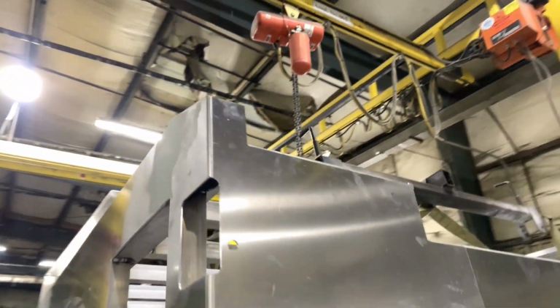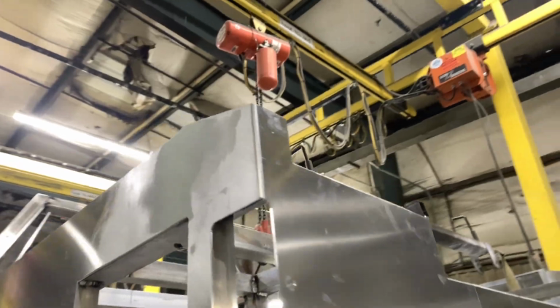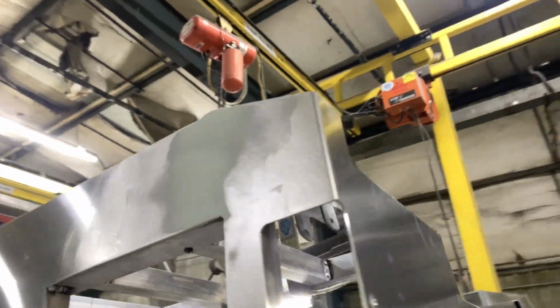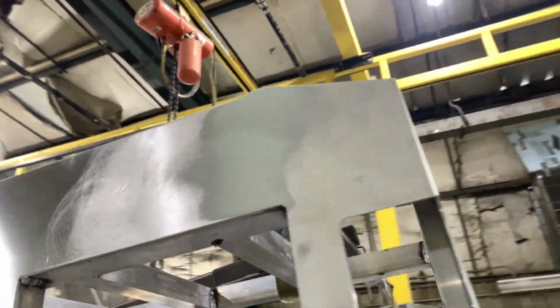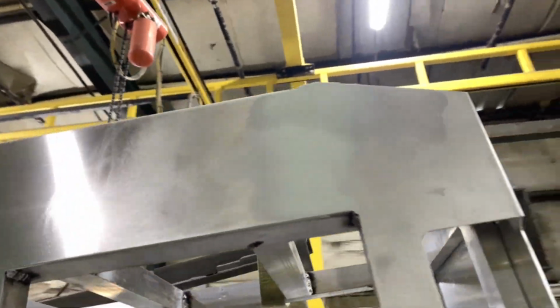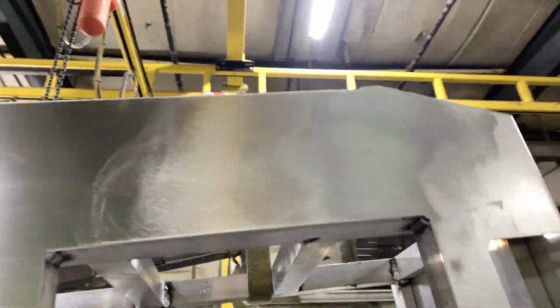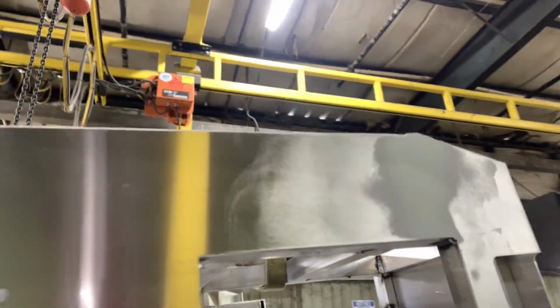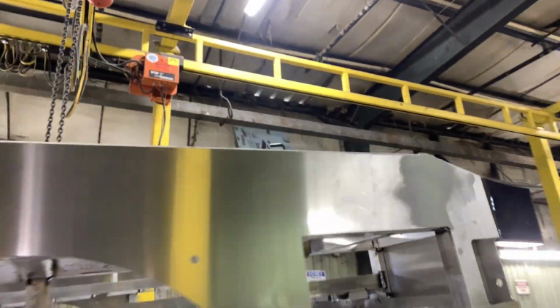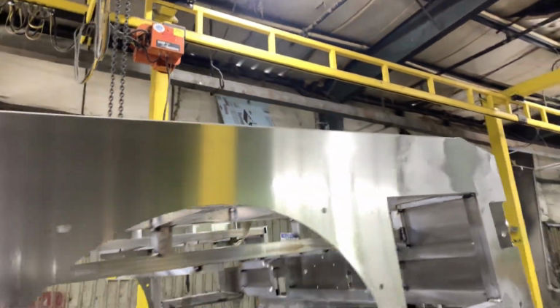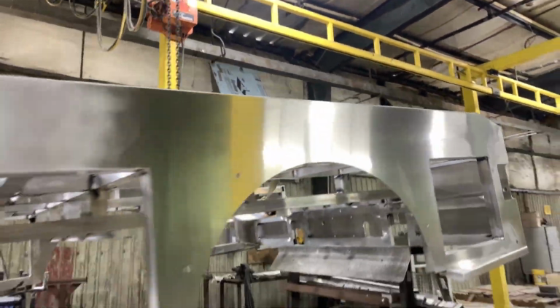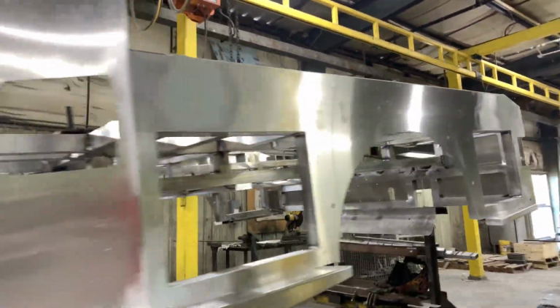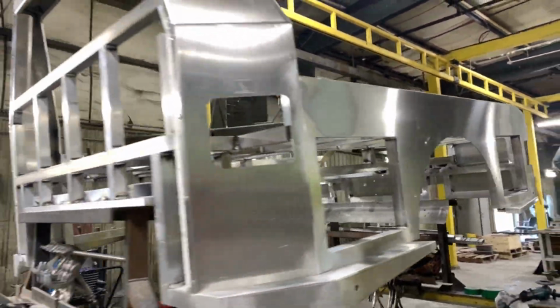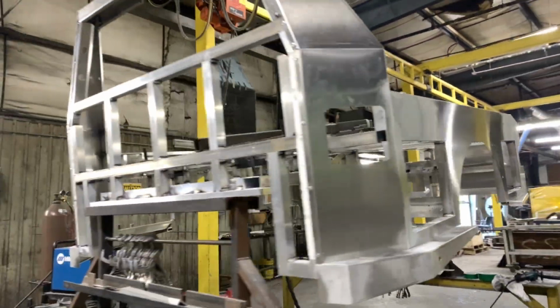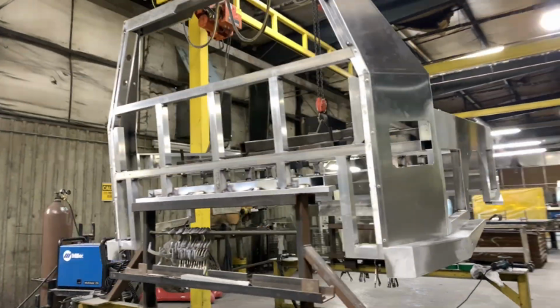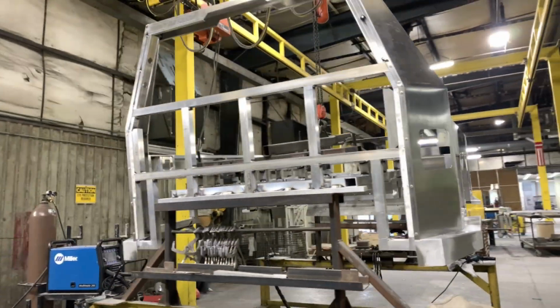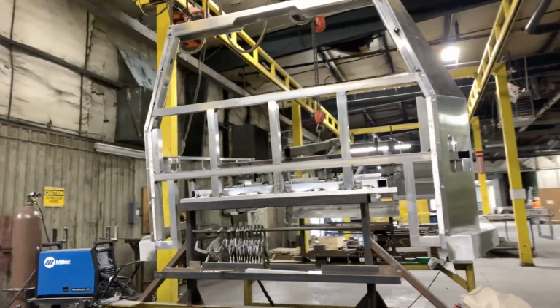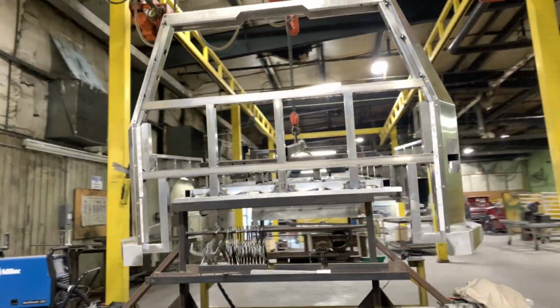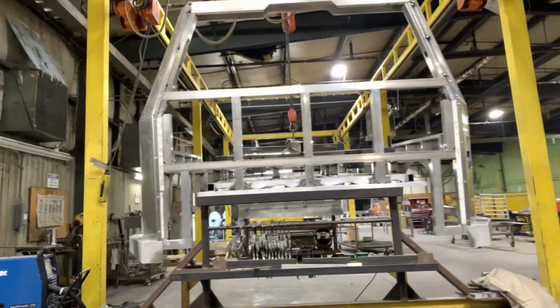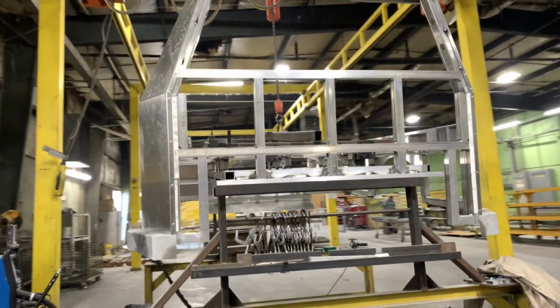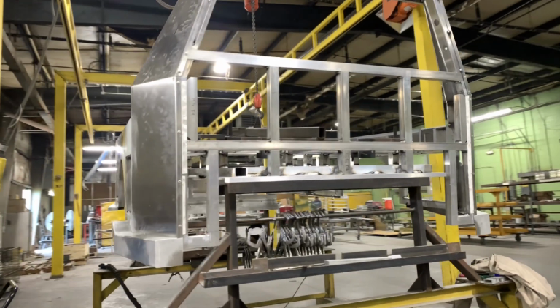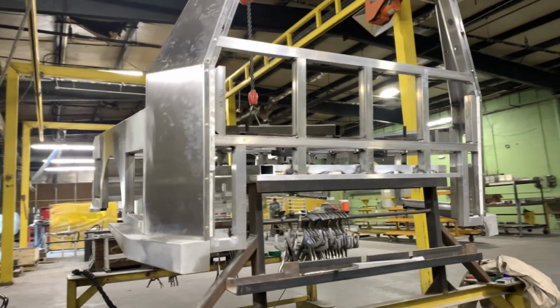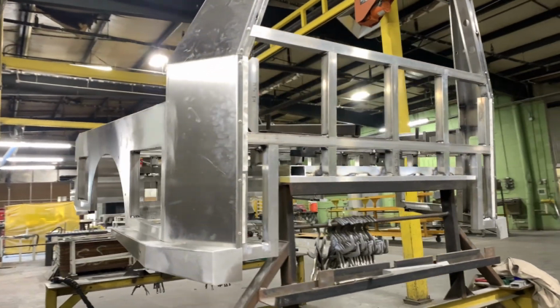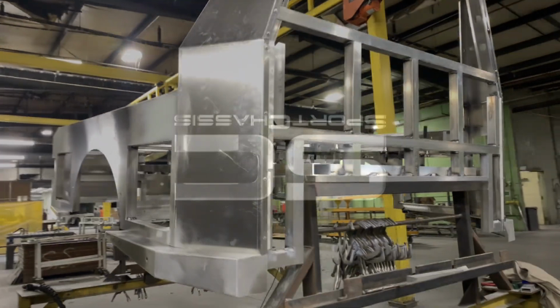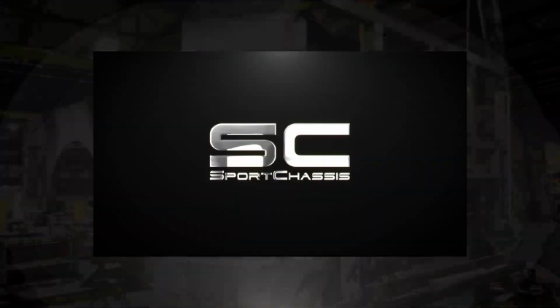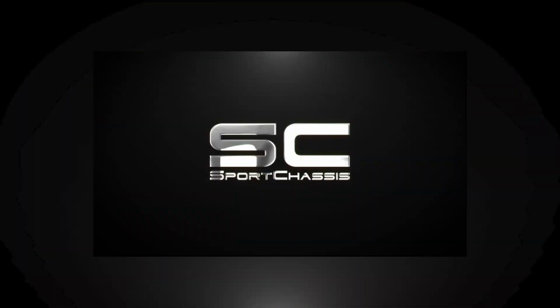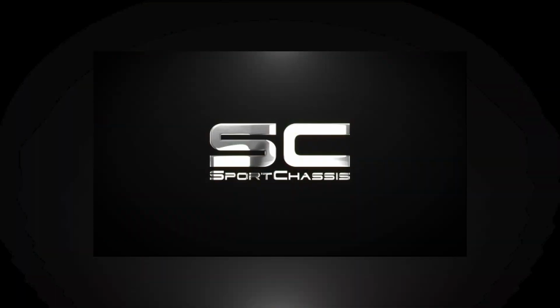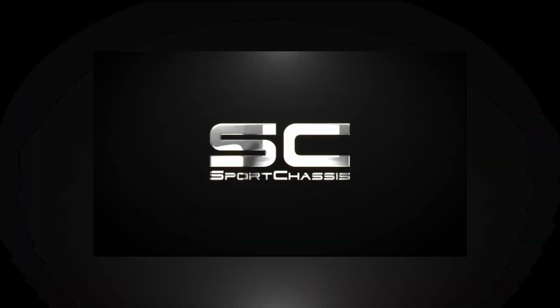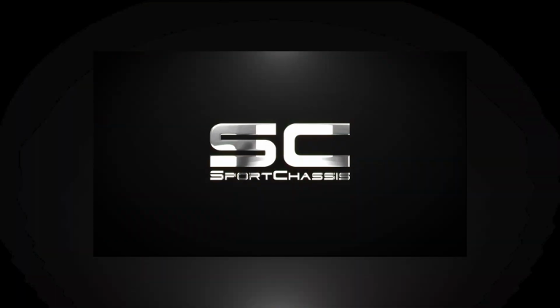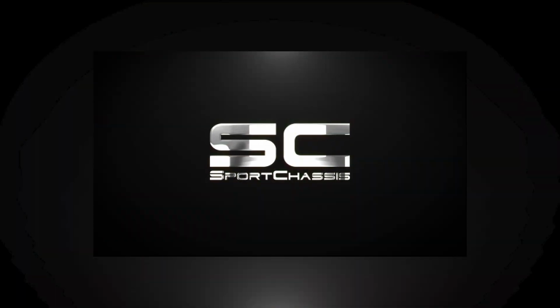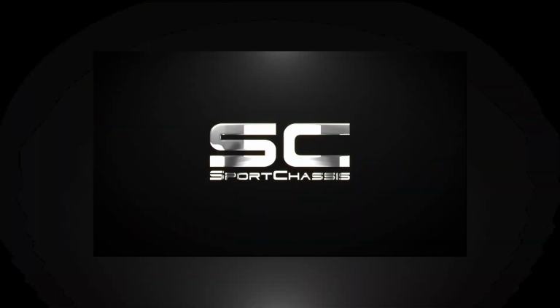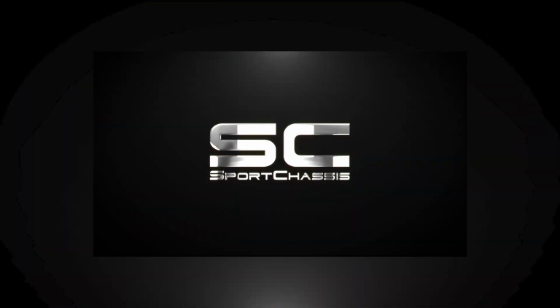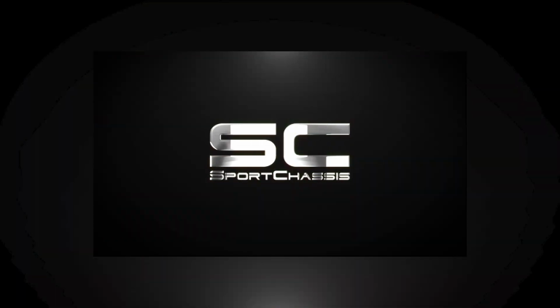The remarkable Sport Chassis hauler body: from raw materials to a work of art, meticulously crafted and ready for paint. Sport Chassis — where craftsmanship meets capability.